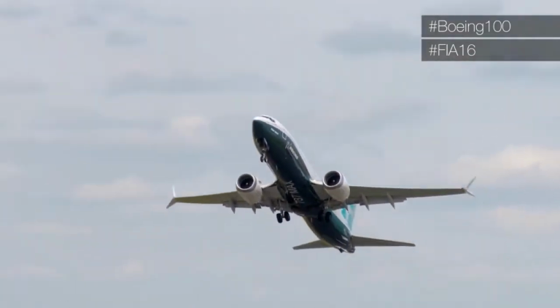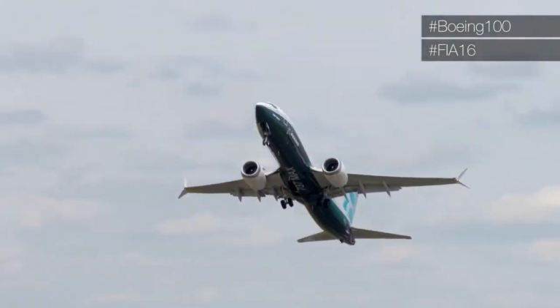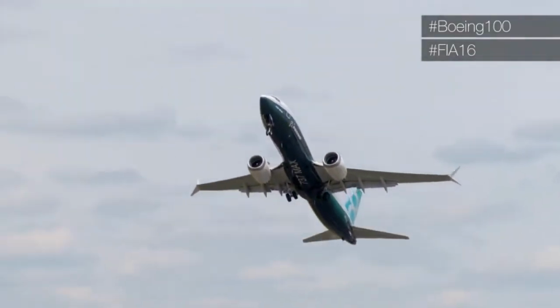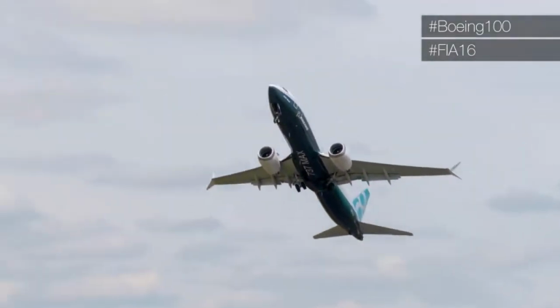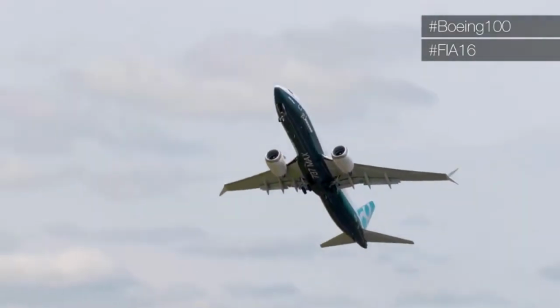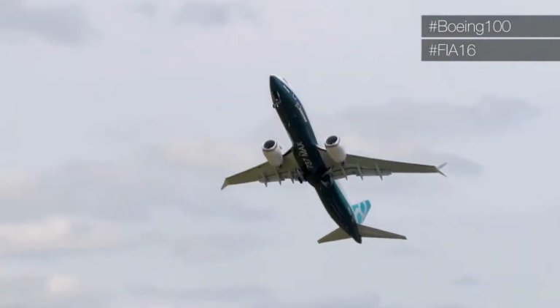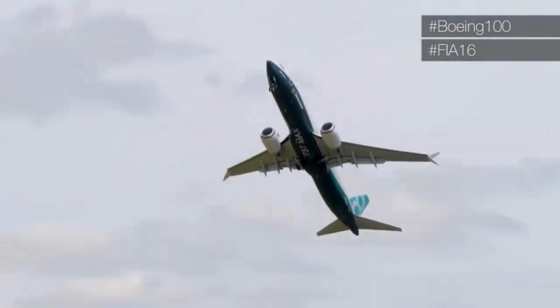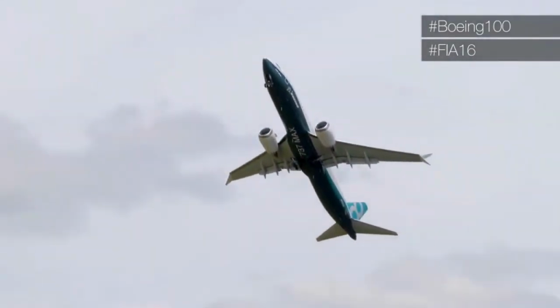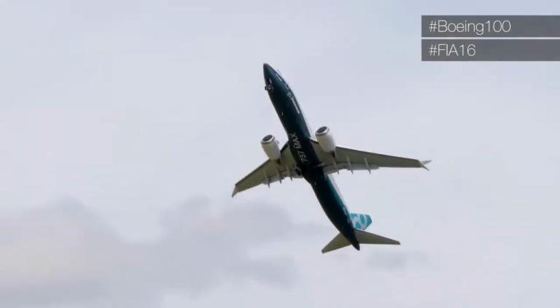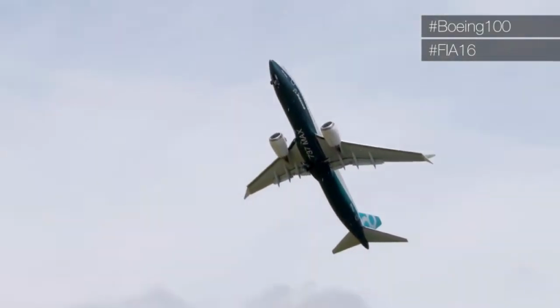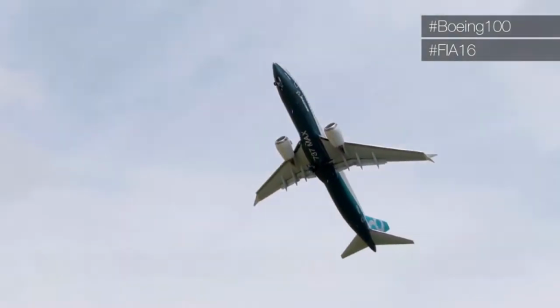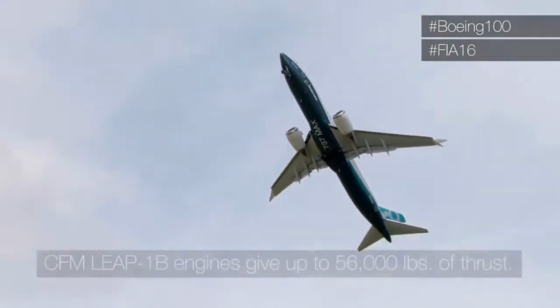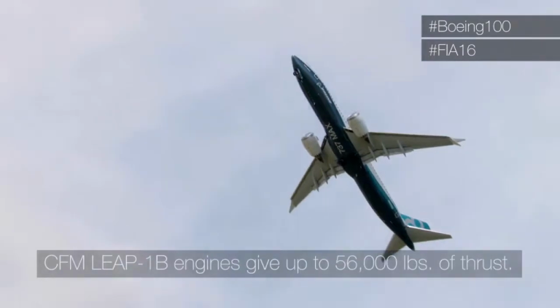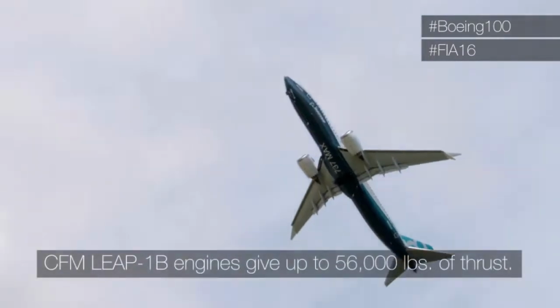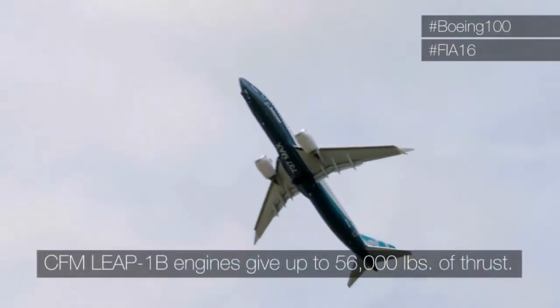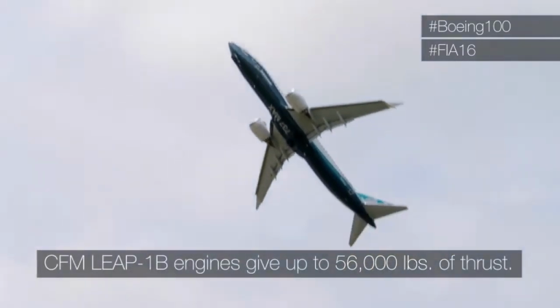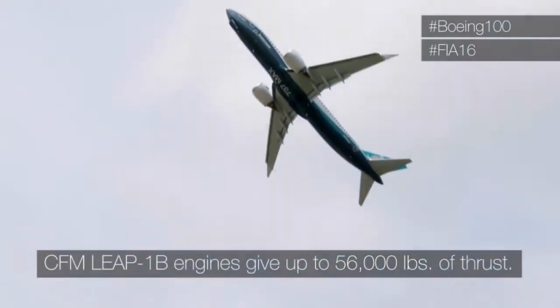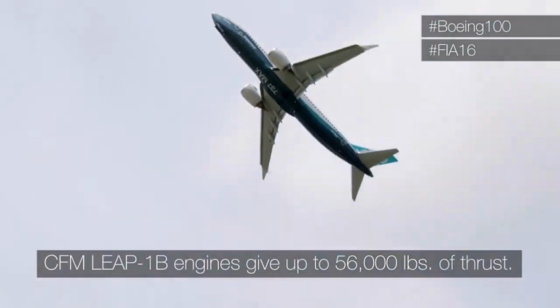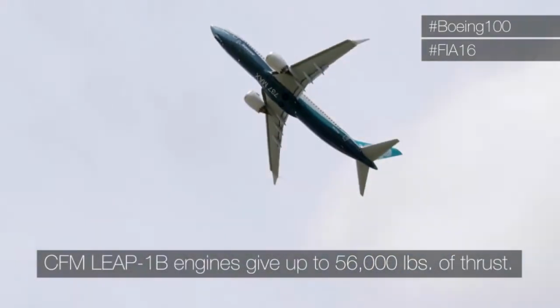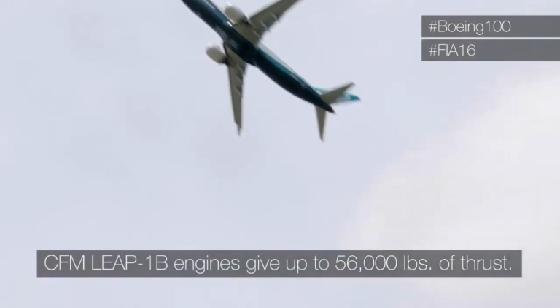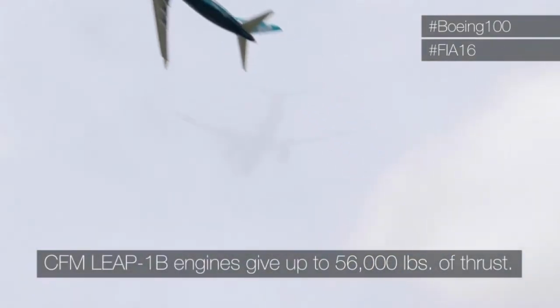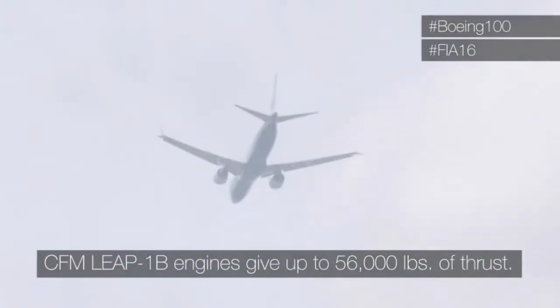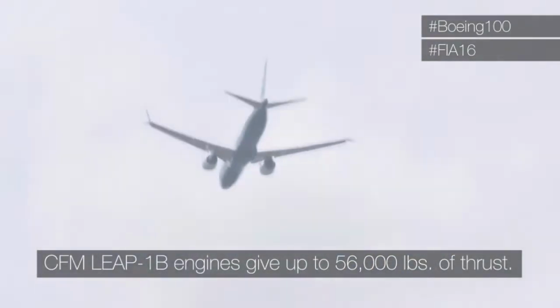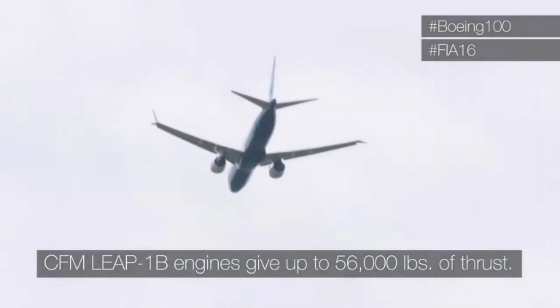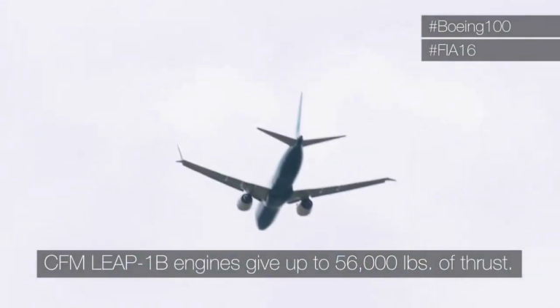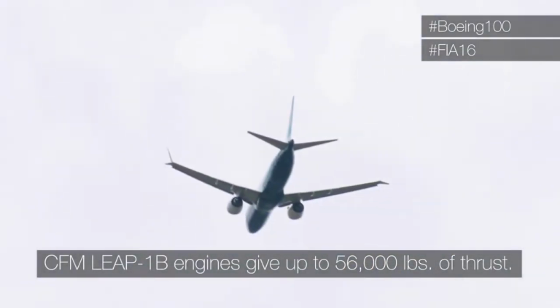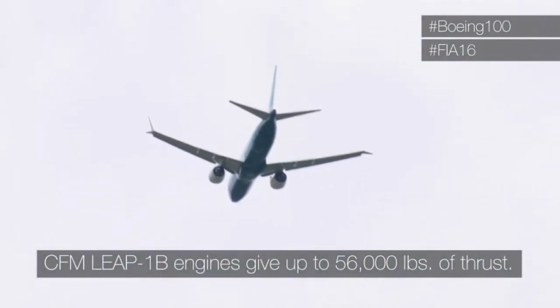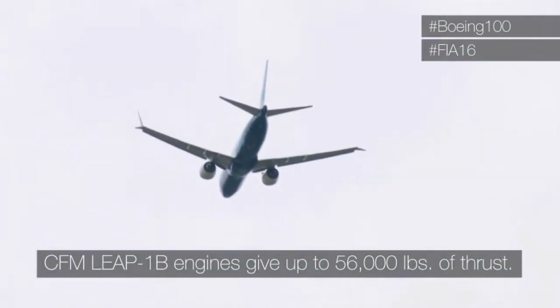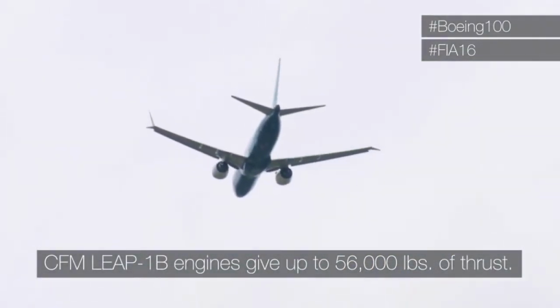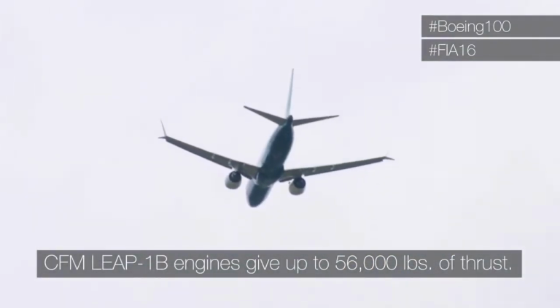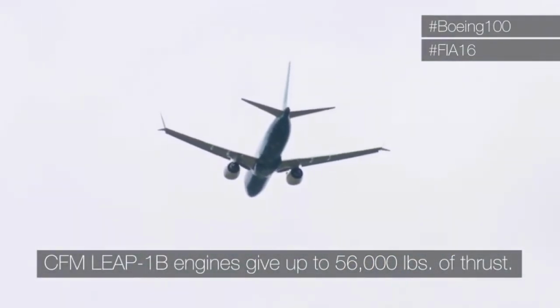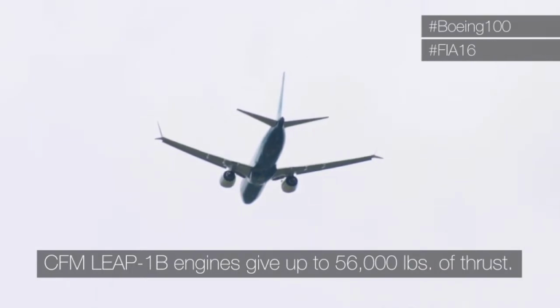Here she goes — the MAX aircraft on its takeoff. You can see the power of the 56,000 pounds of combined thrust lifting the airplane into the sky.